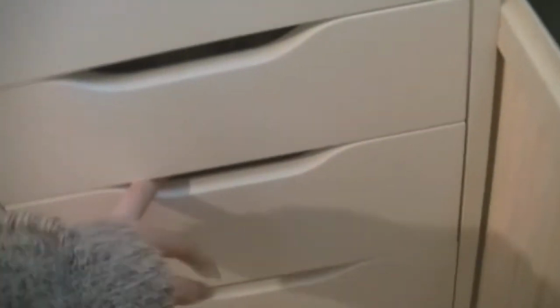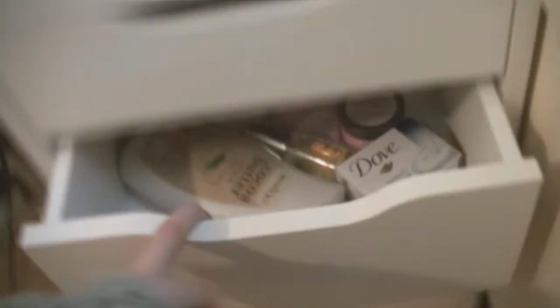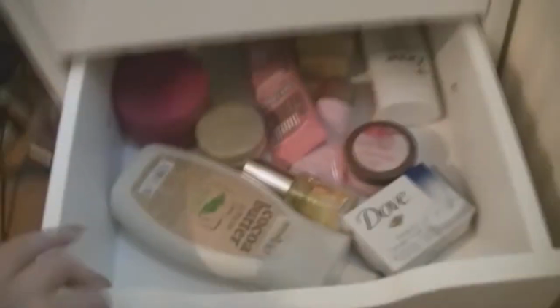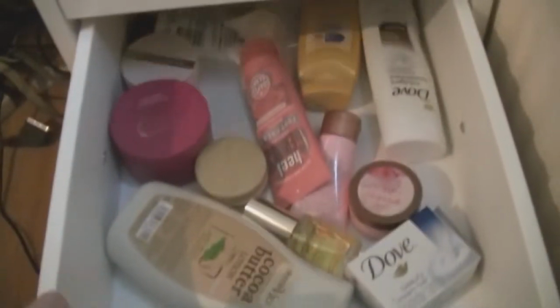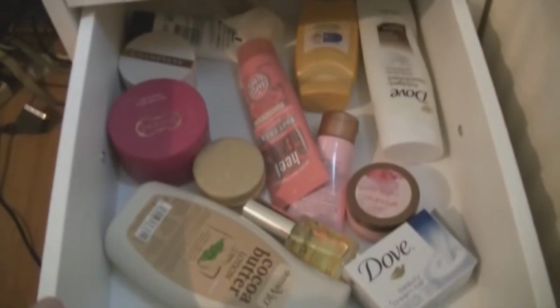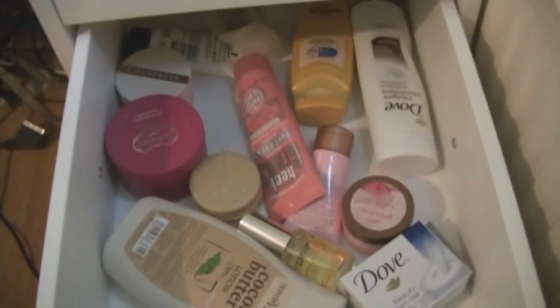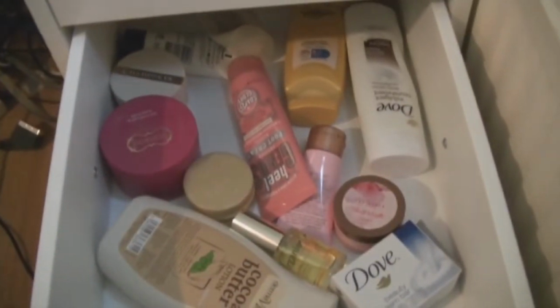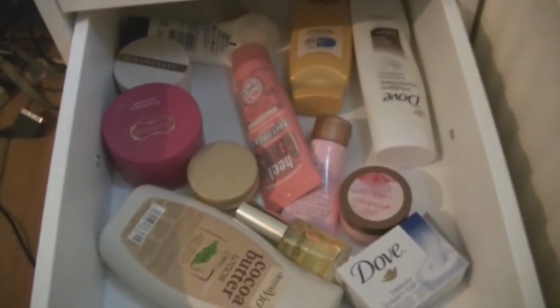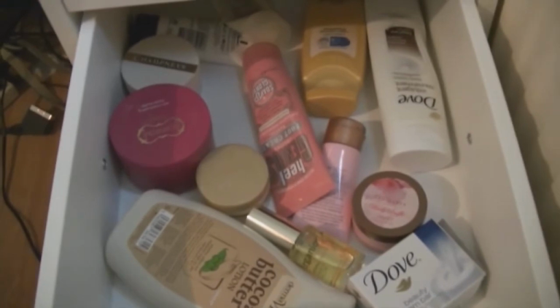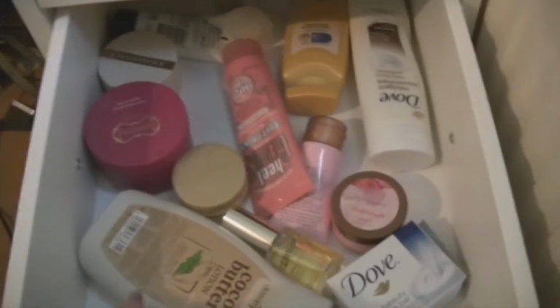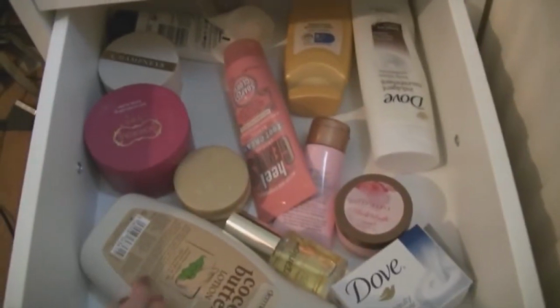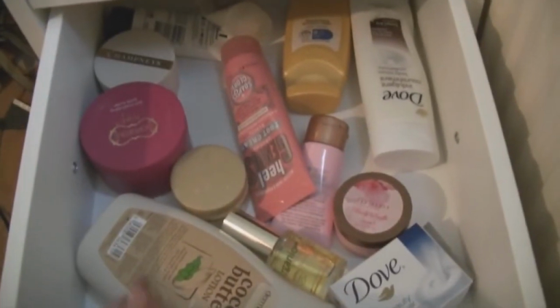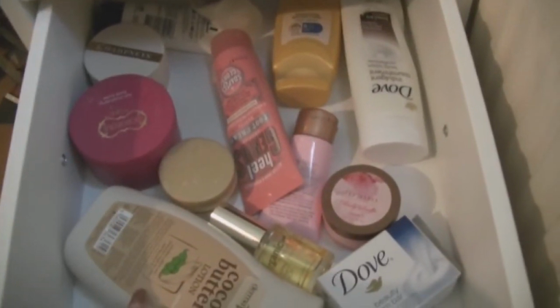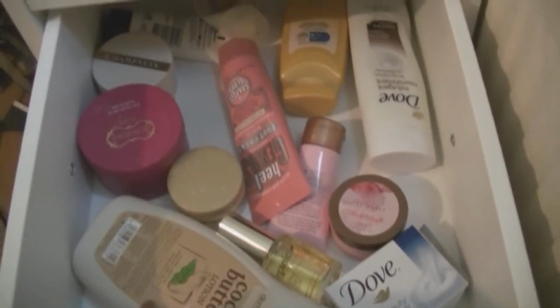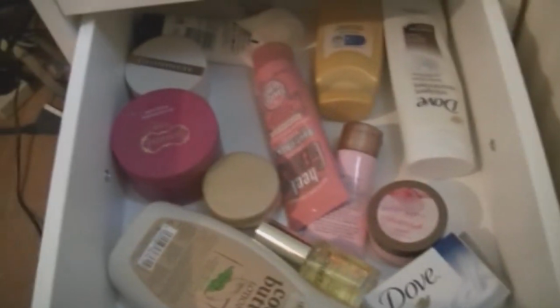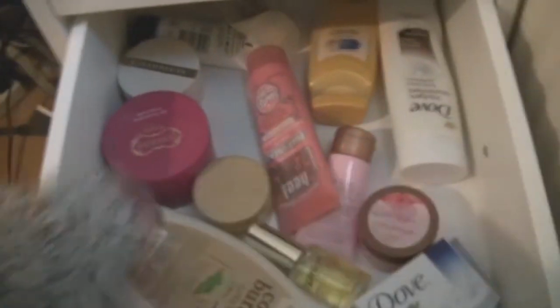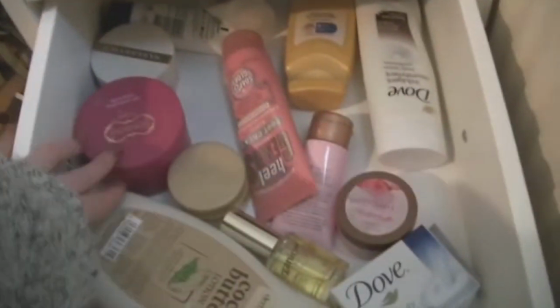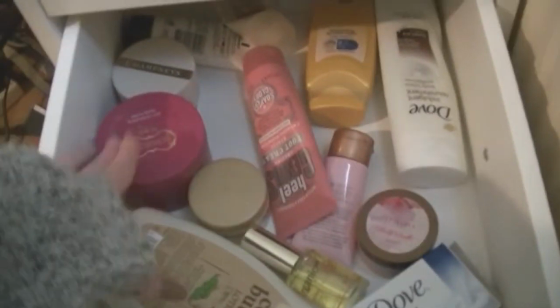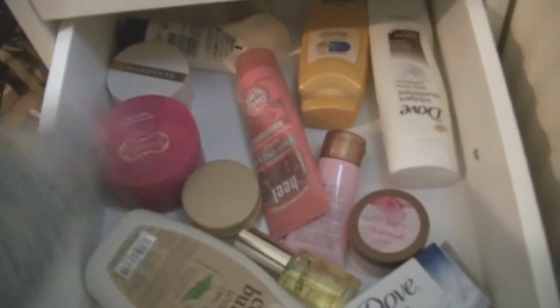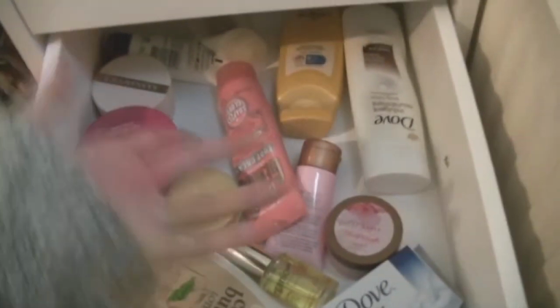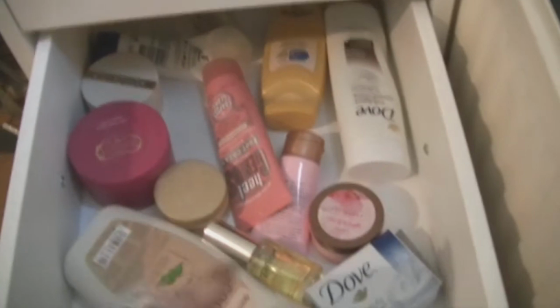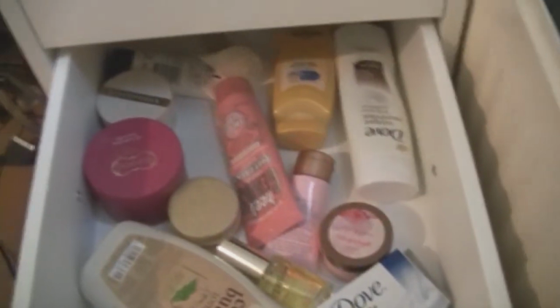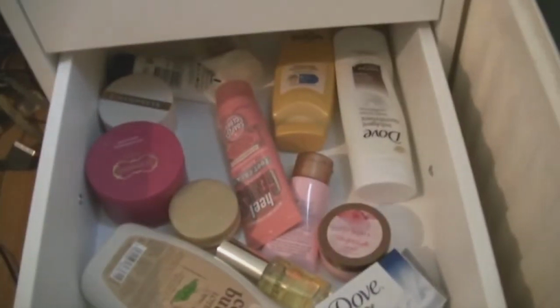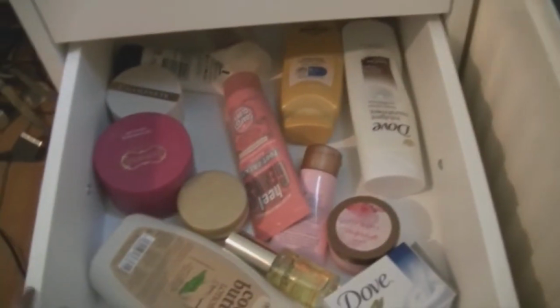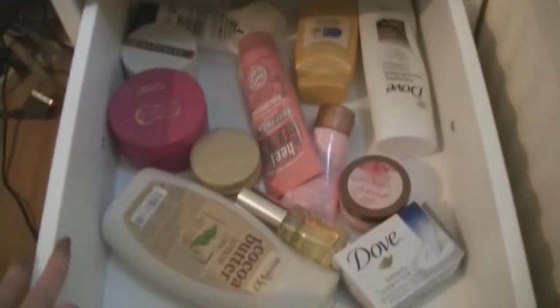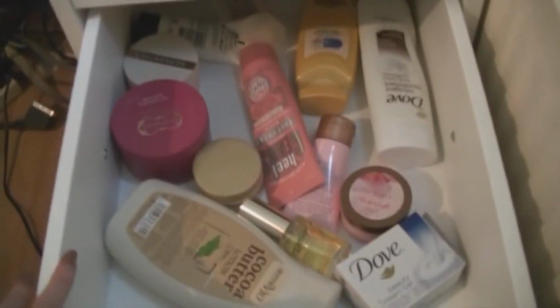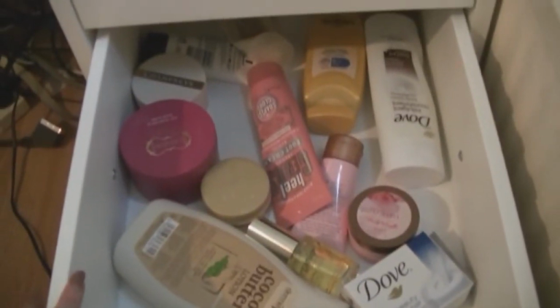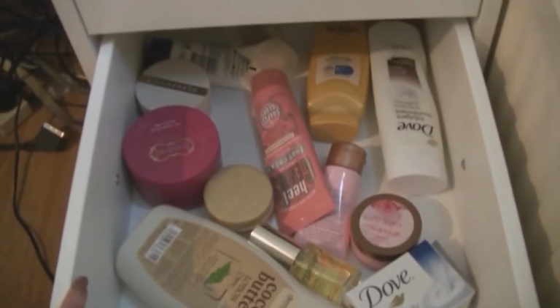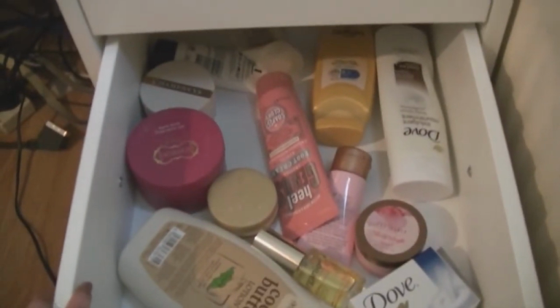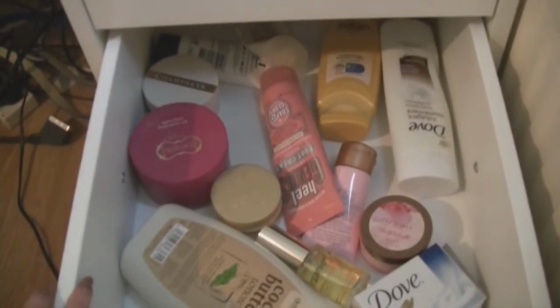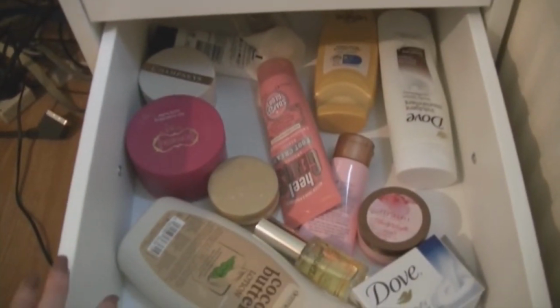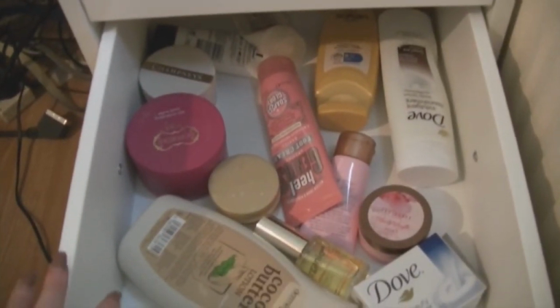Then moving on to my third one where I just keep all my moisturizers. So I have some Coconut Butter, I have some Gorgeous by Gox, Soap and Glory, Ted Baker, Dove. So that's everything there.